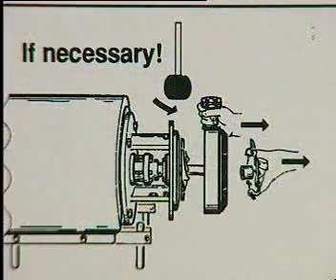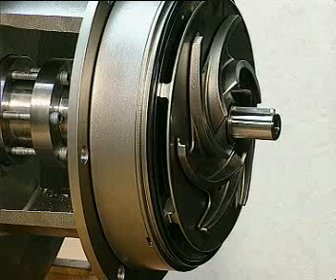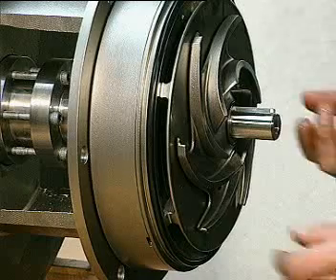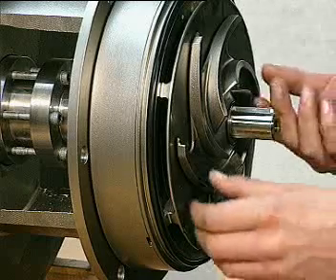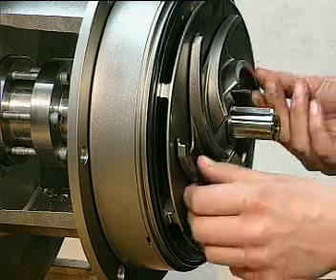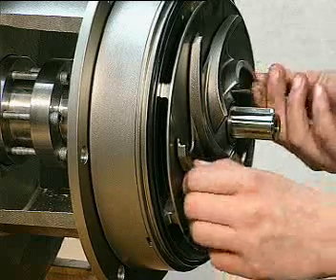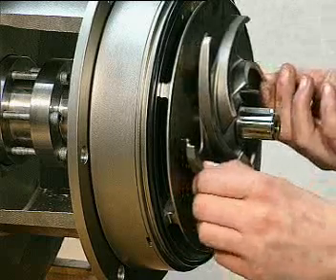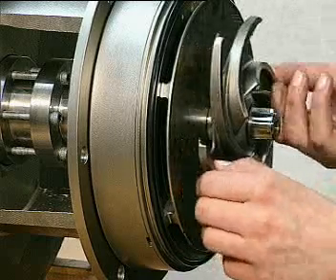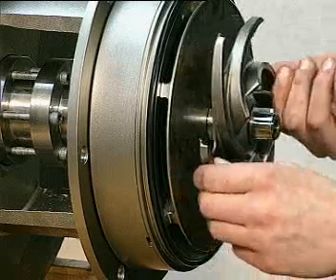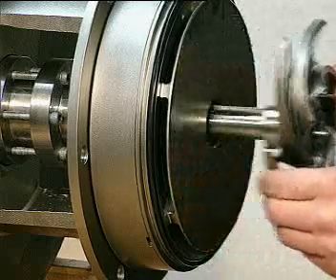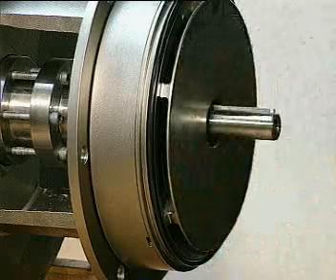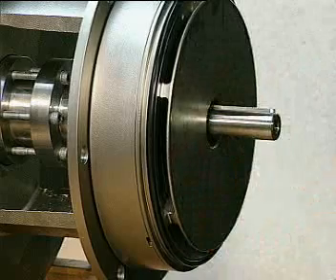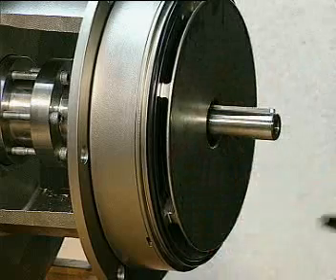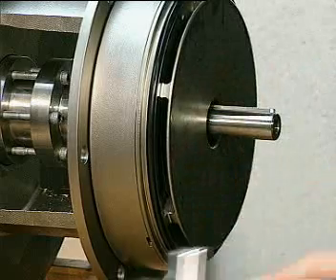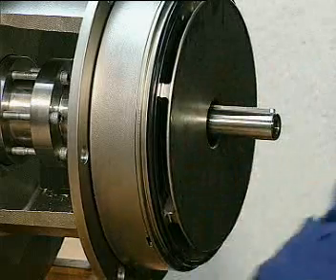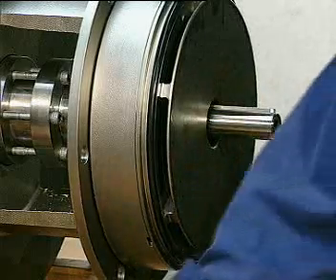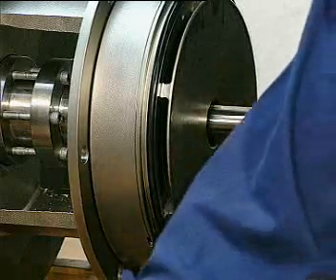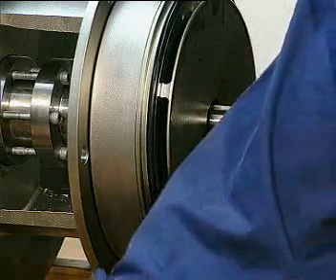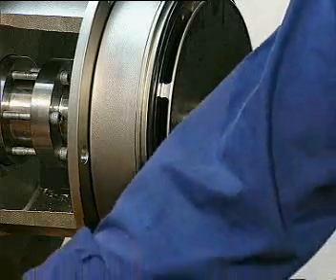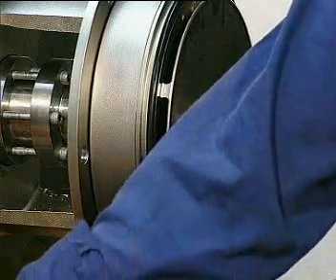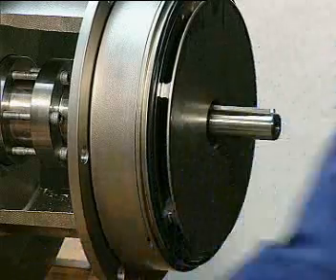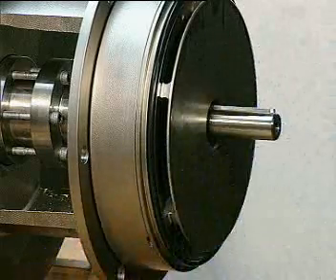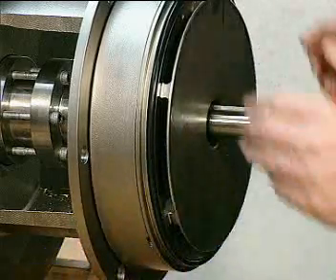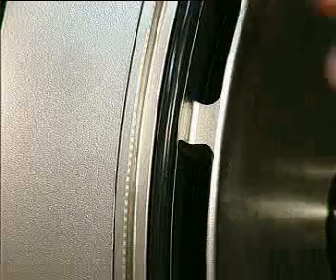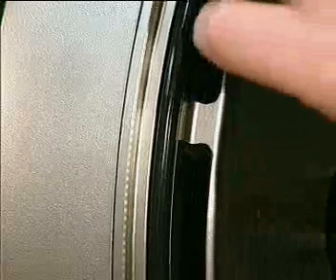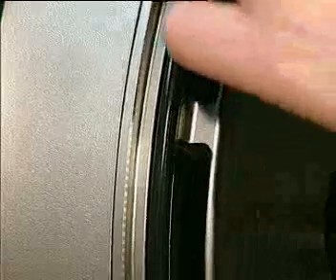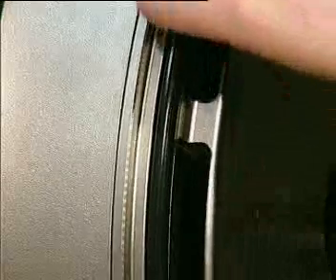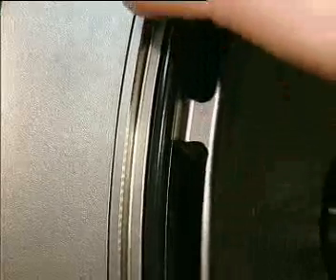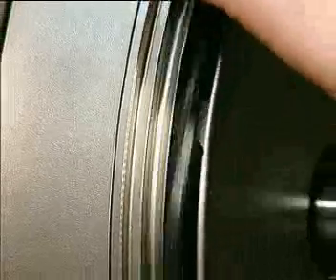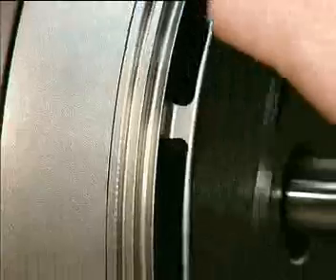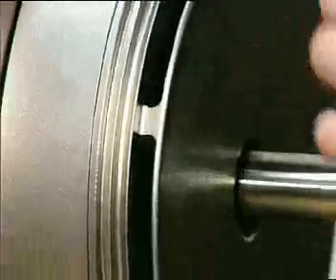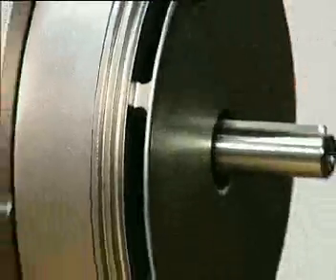Take off the next impeller. Remove the o-ring from the groove.